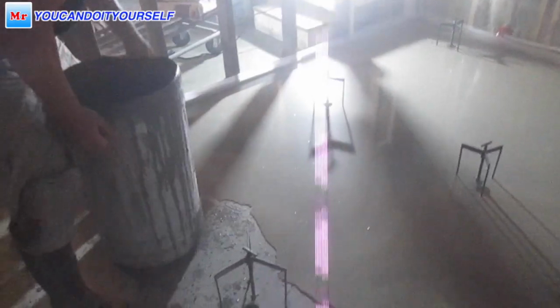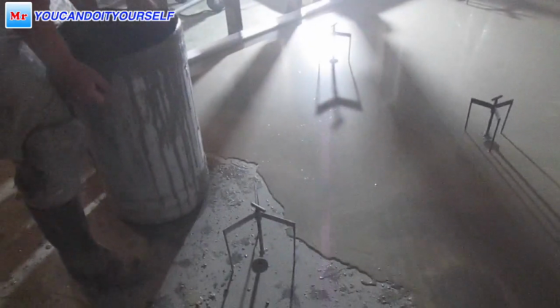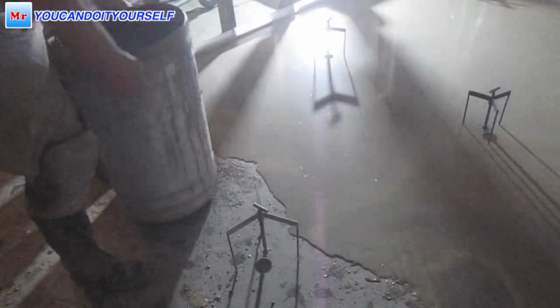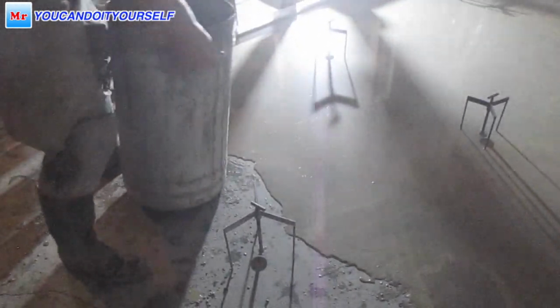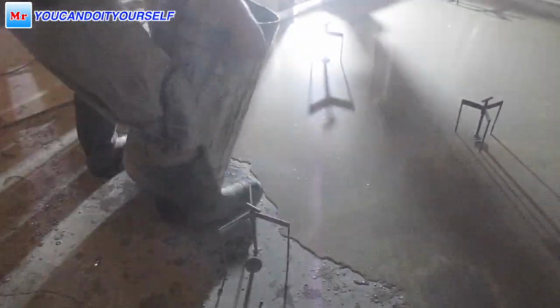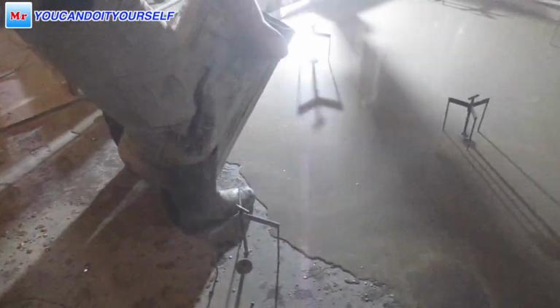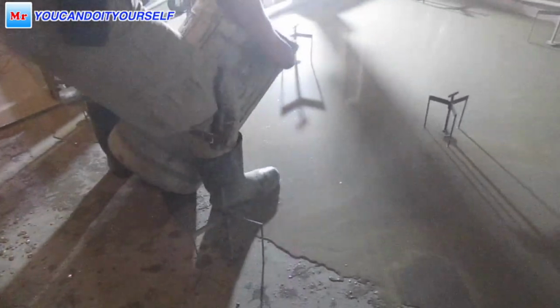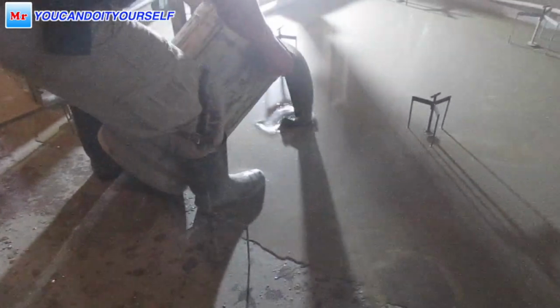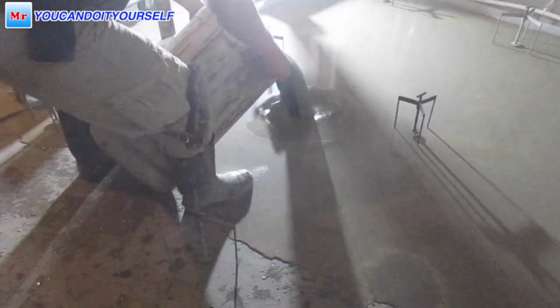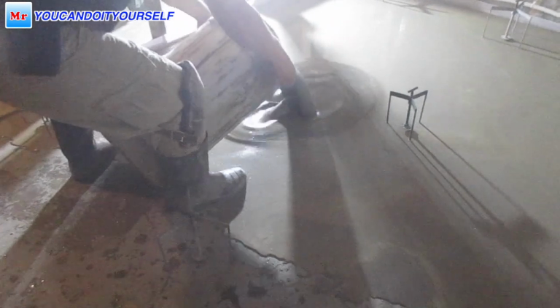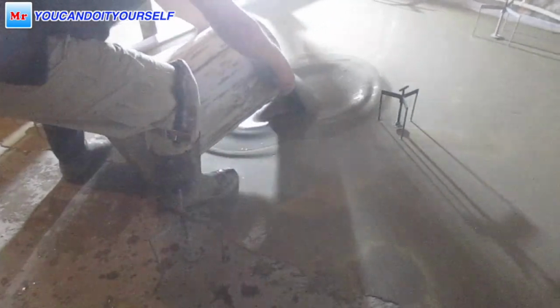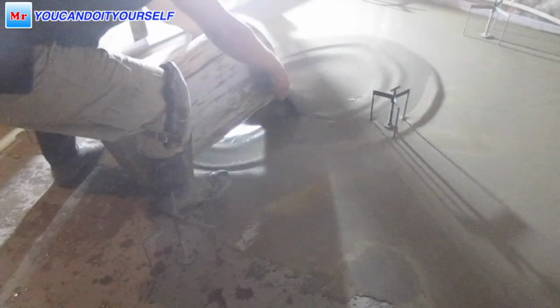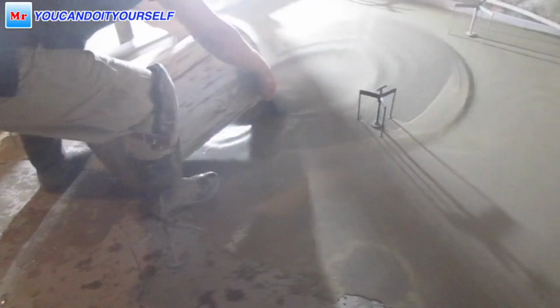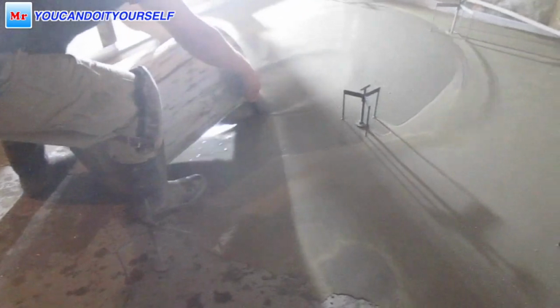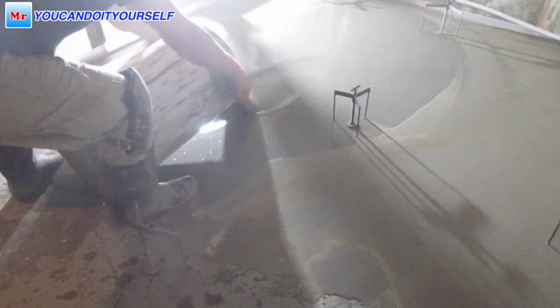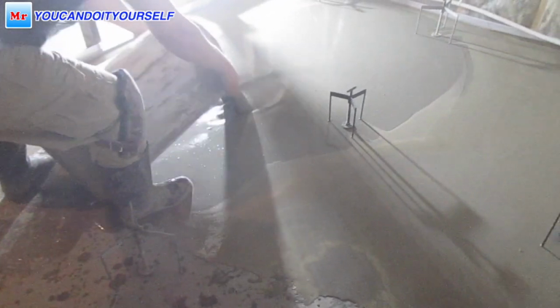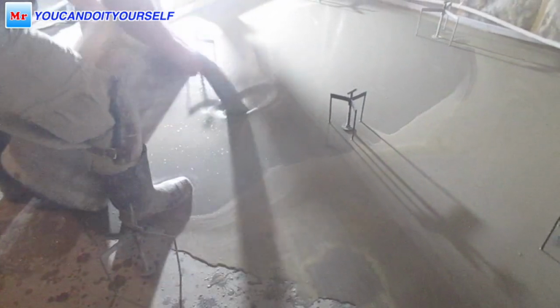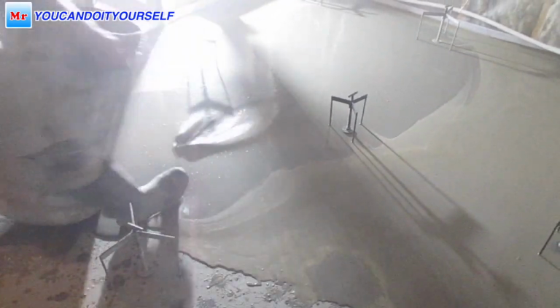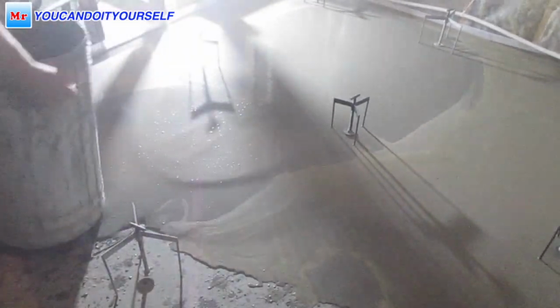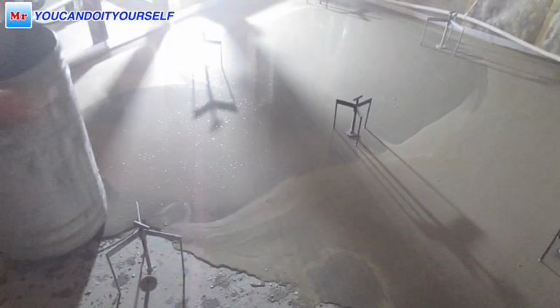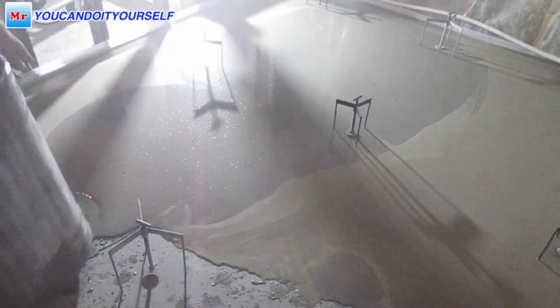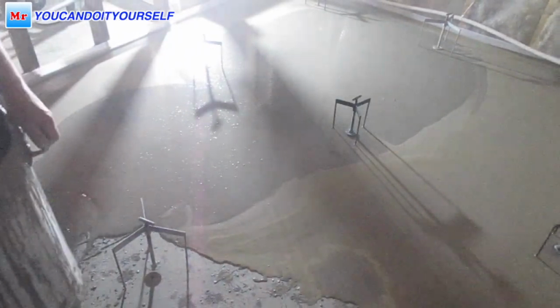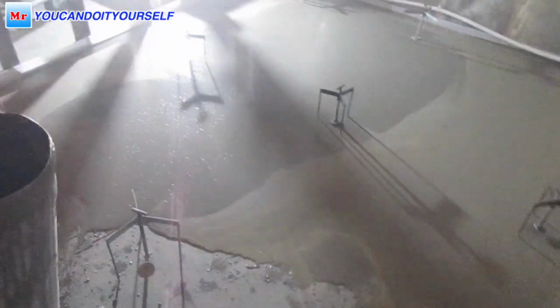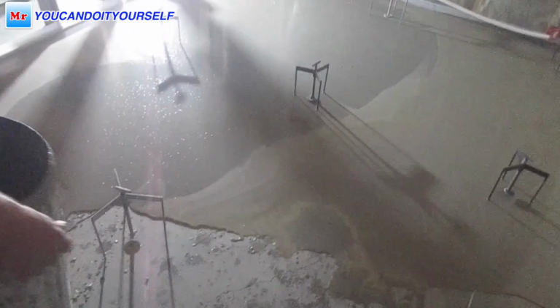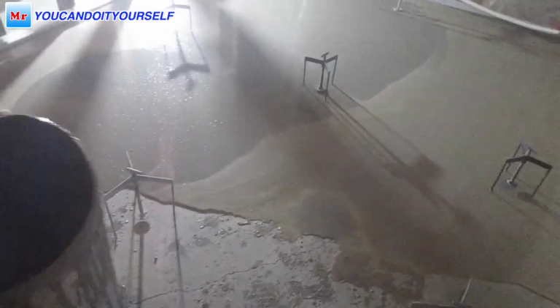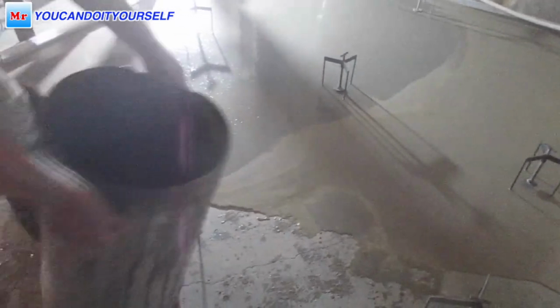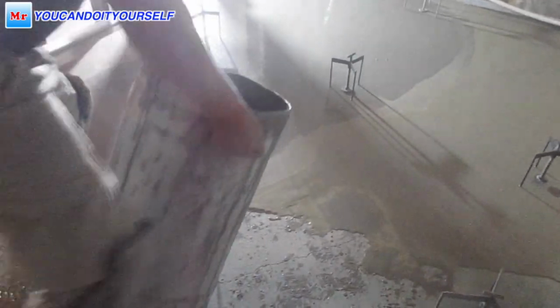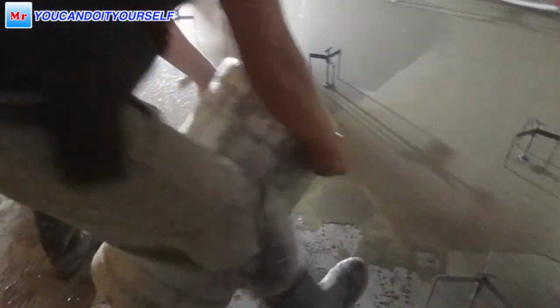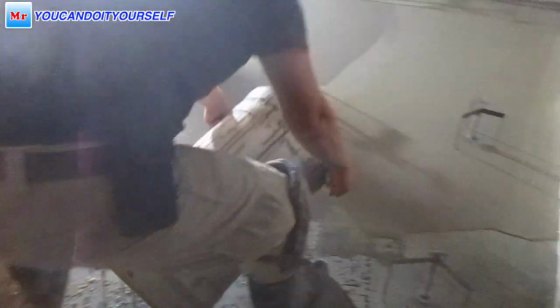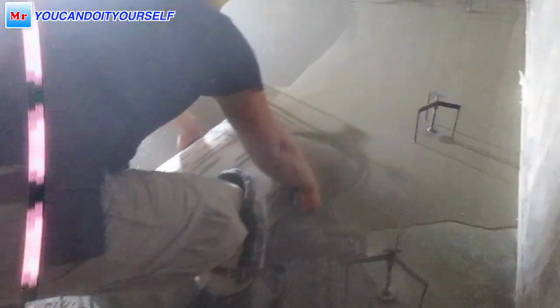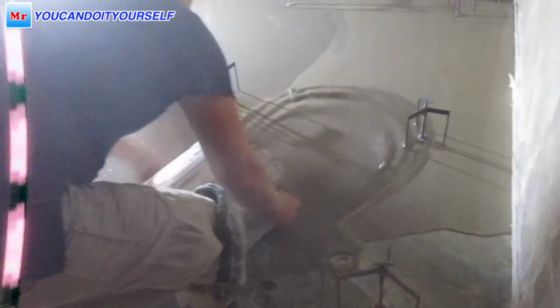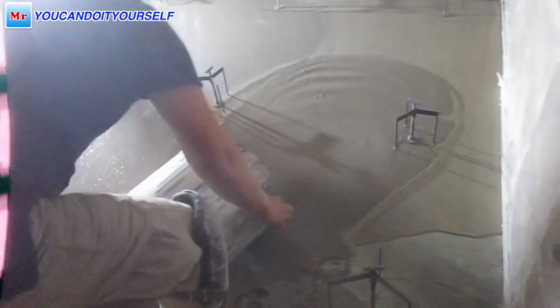Now you can see how easy it is to work with tripods. The bottom plate of the middle one shows you how much compound you can add.